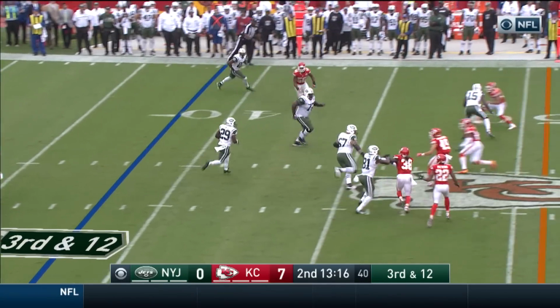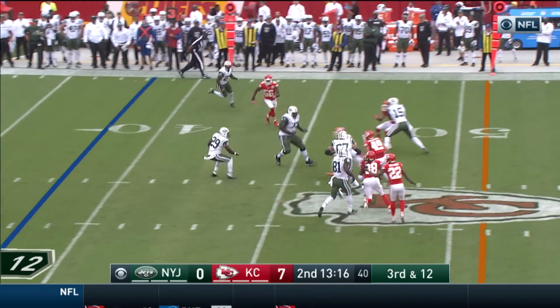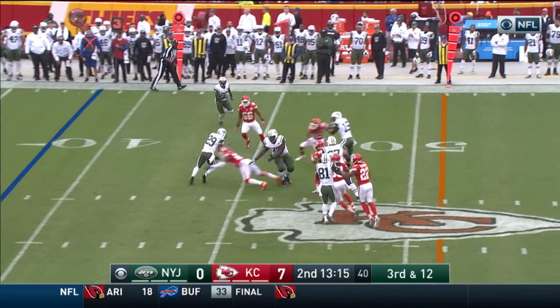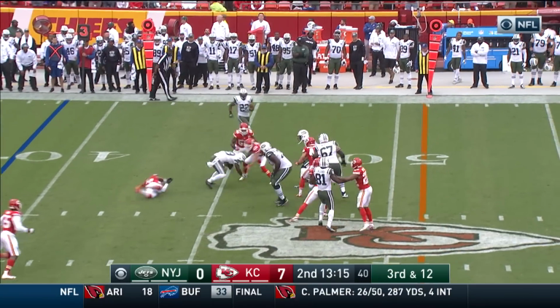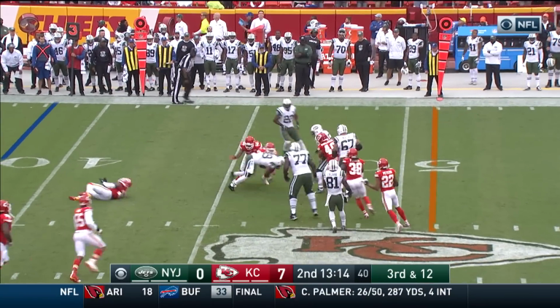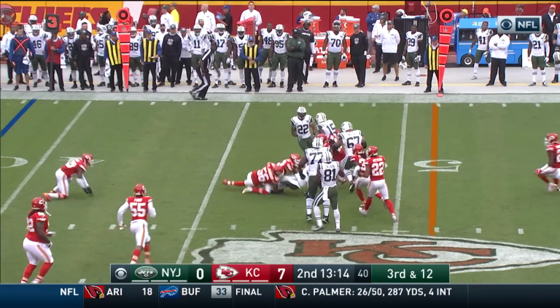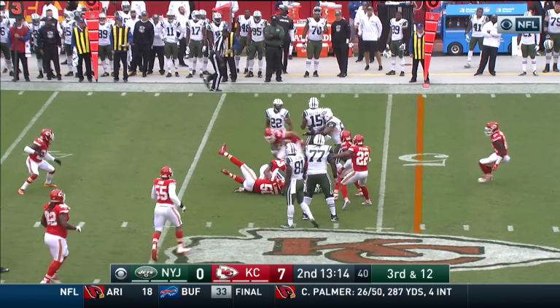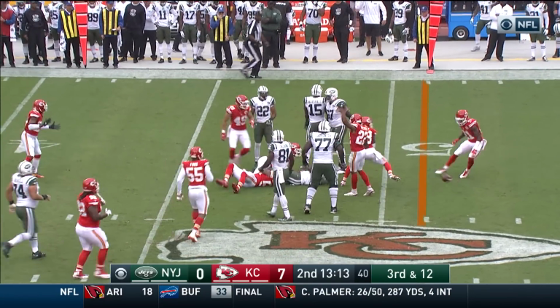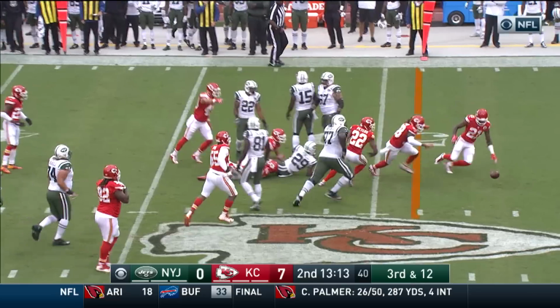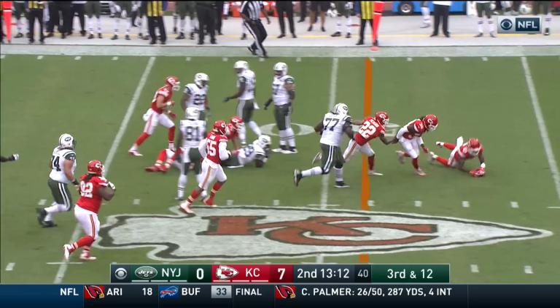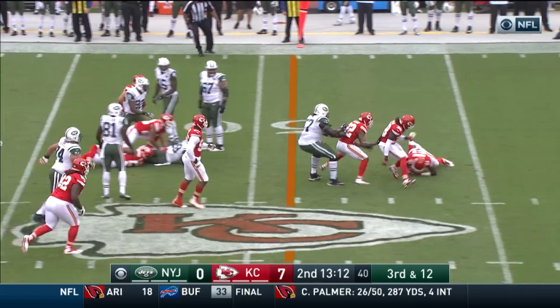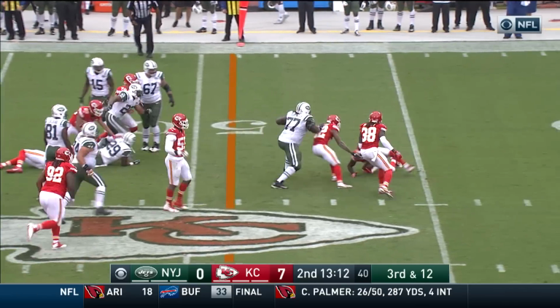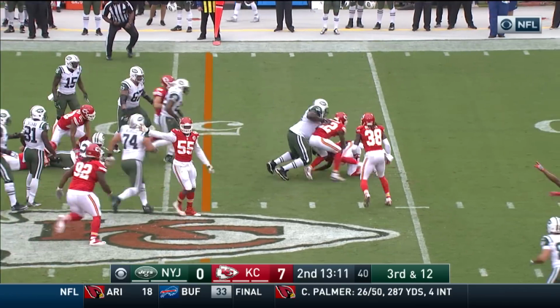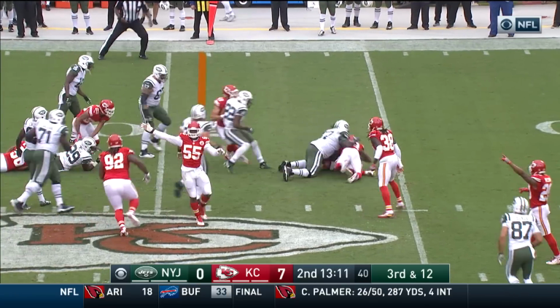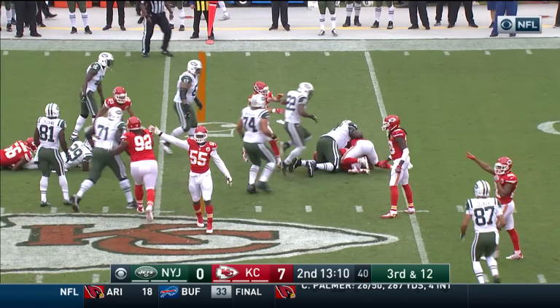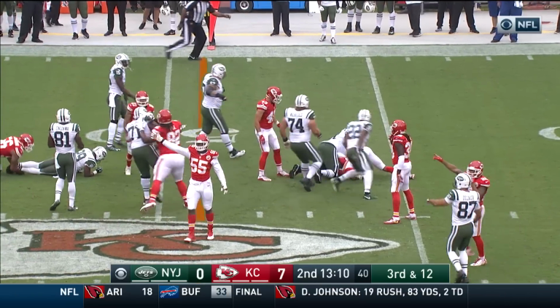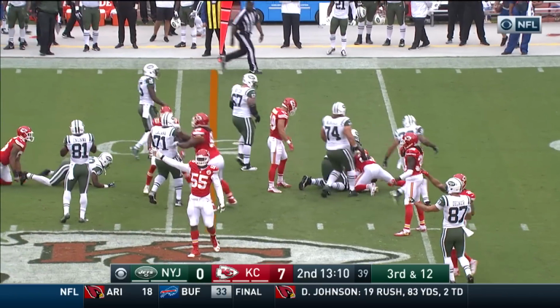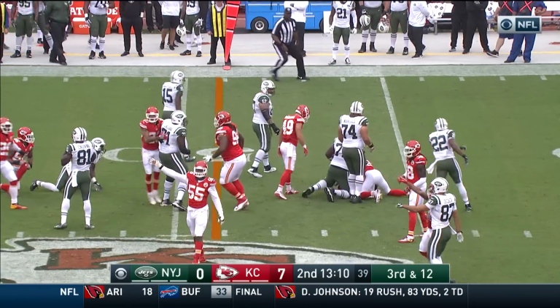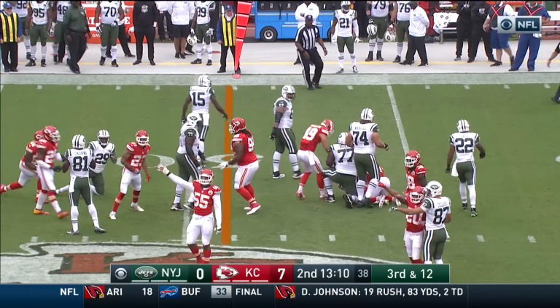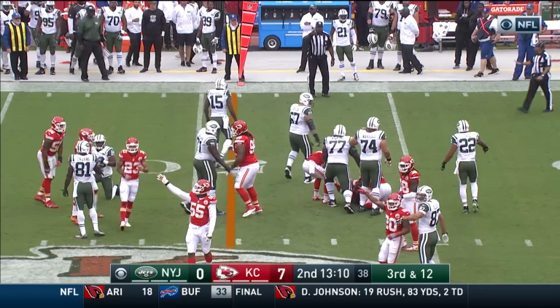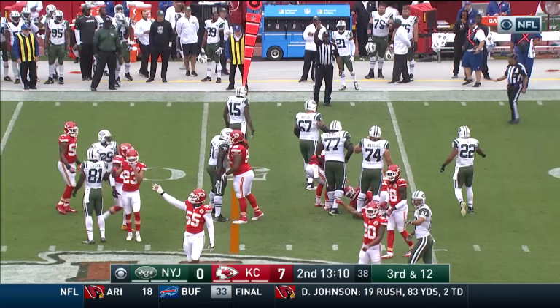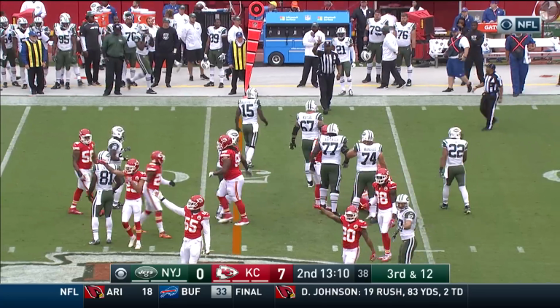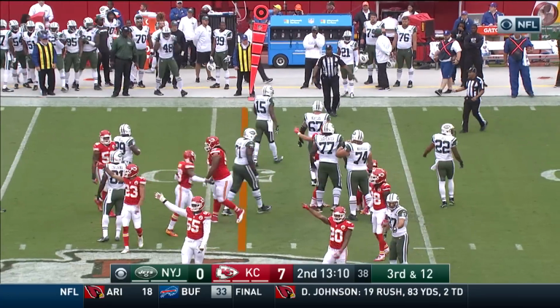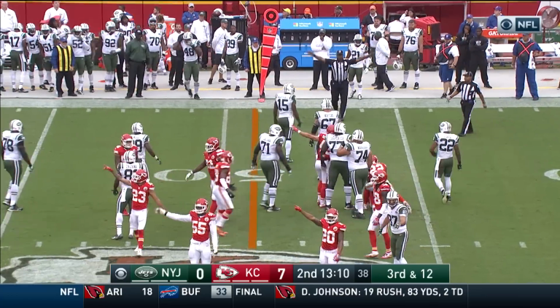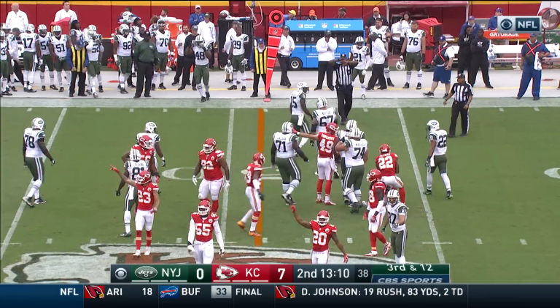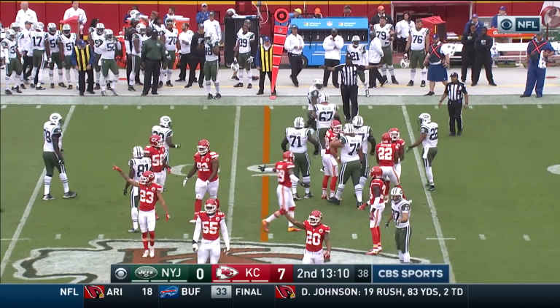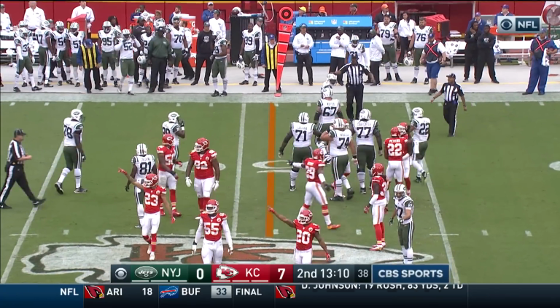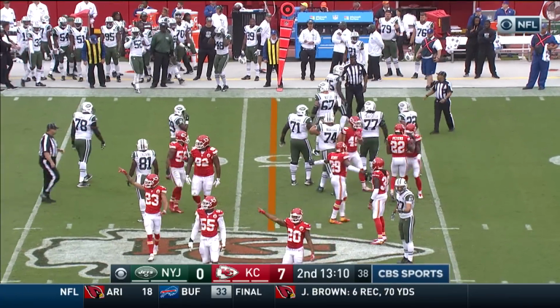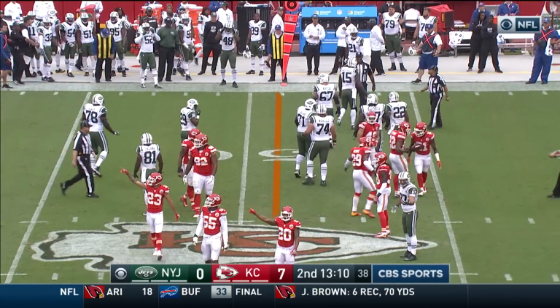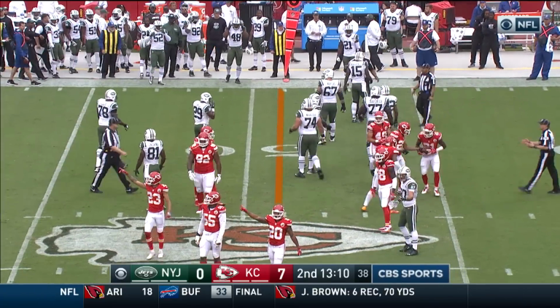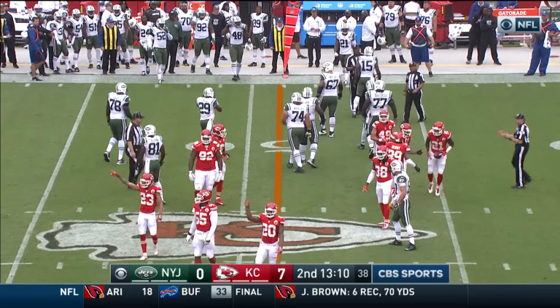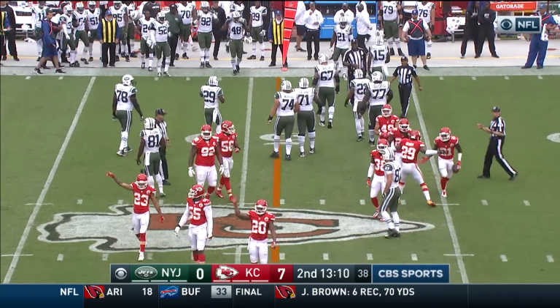Underneath is Powell out of the backfield, and Powell across the 45 — lost the ball, covered by the Chiefs. Let's see if he's ruled down. He is not ruled down. Kansas City with the turnover again.